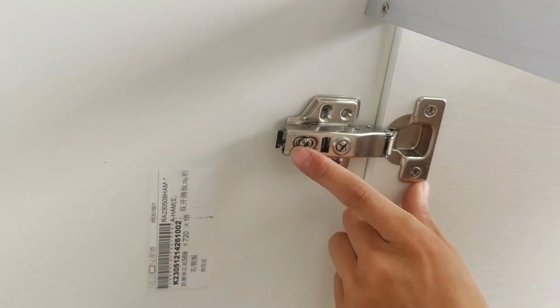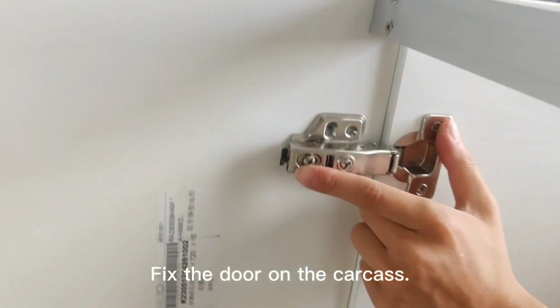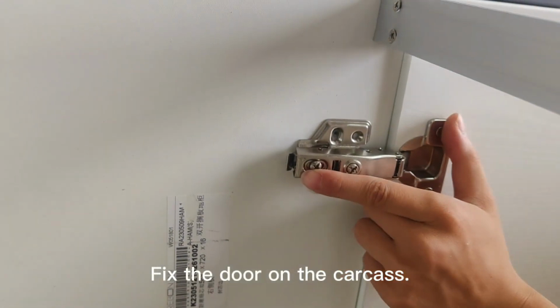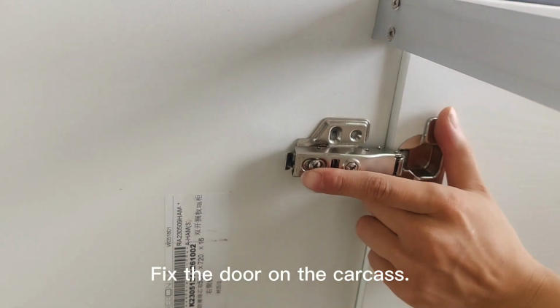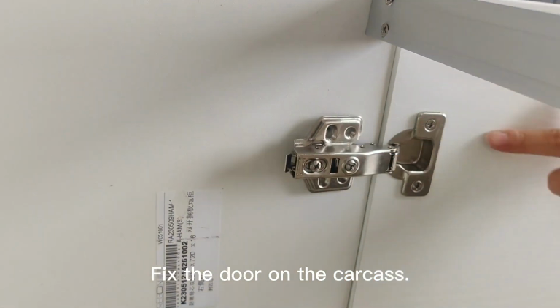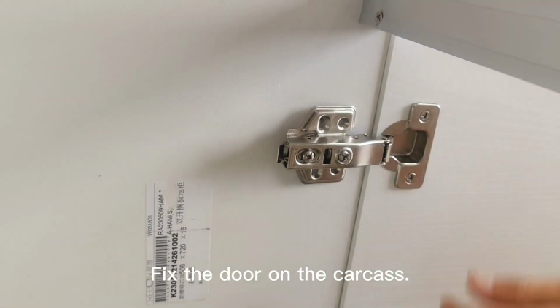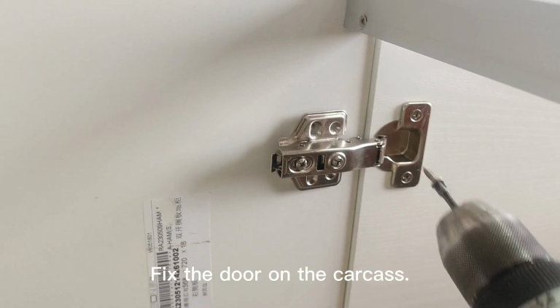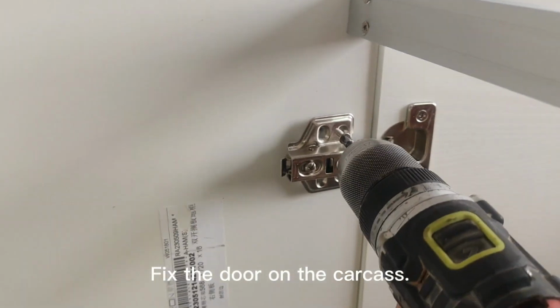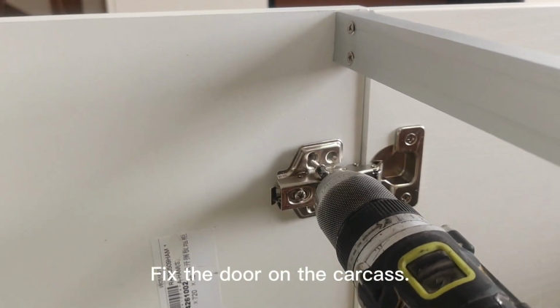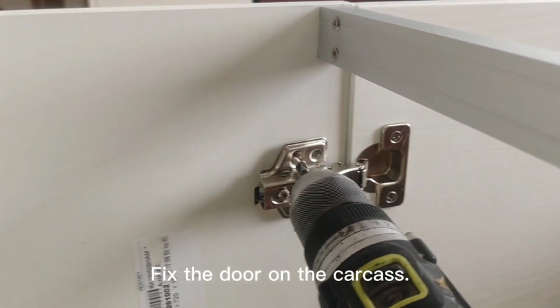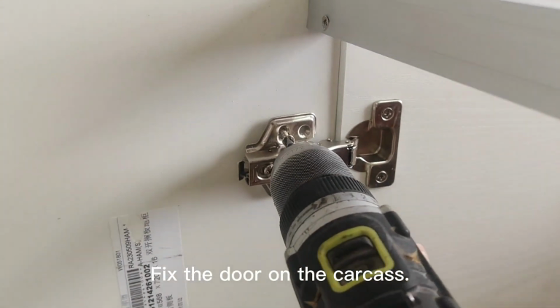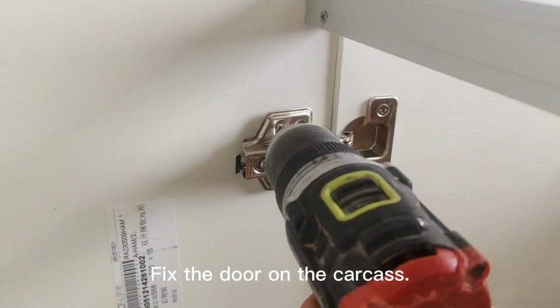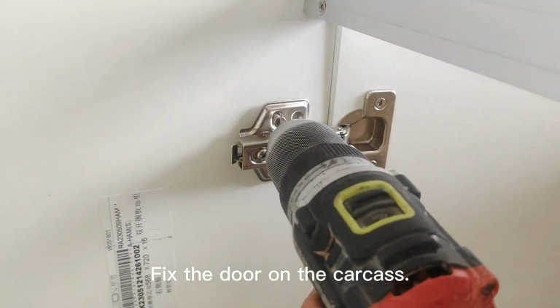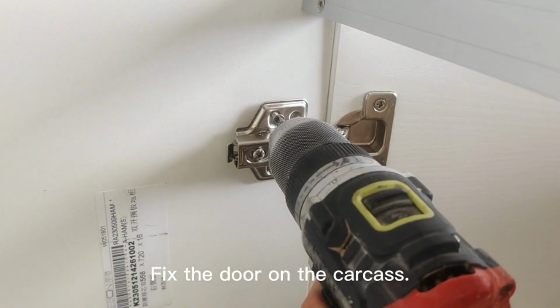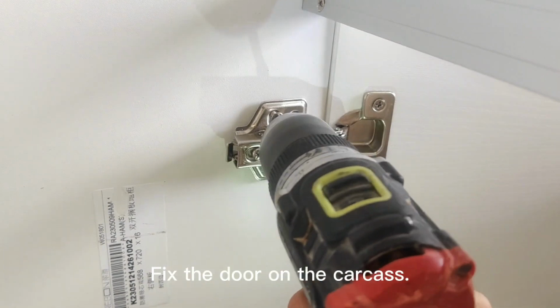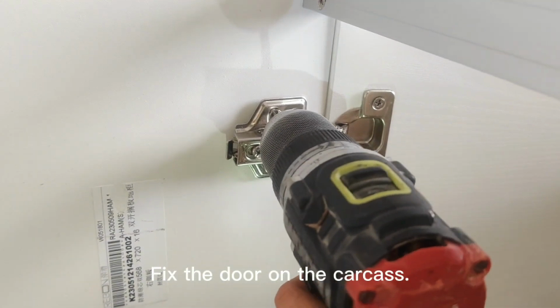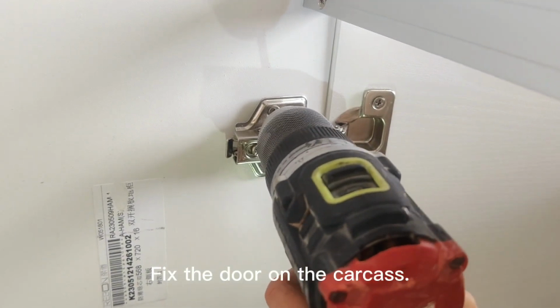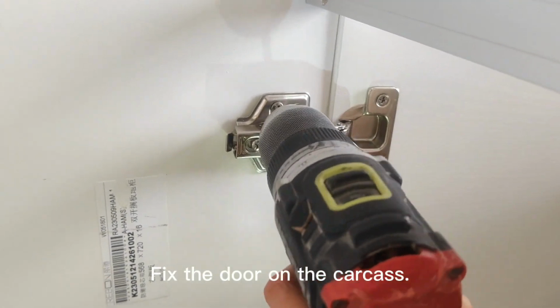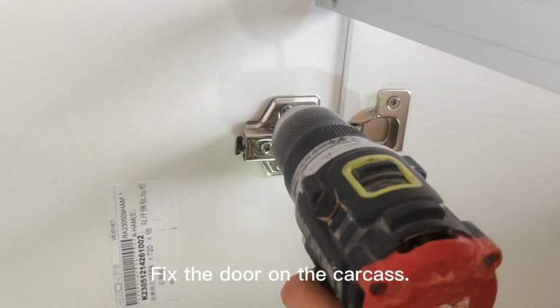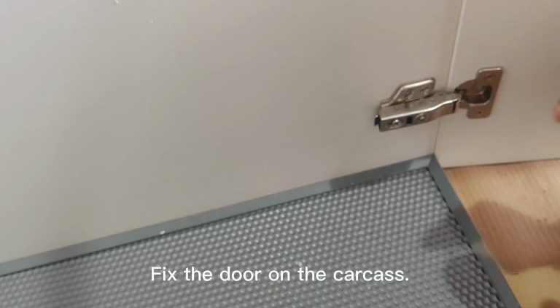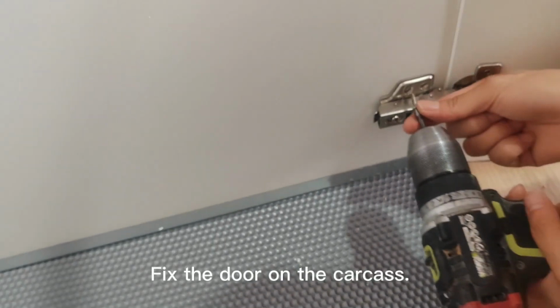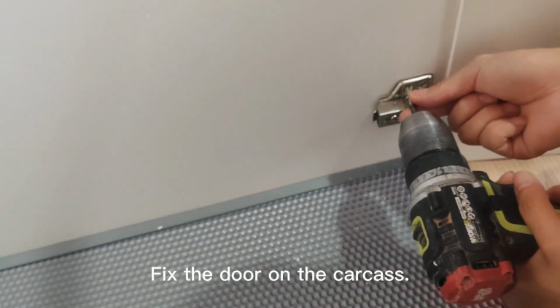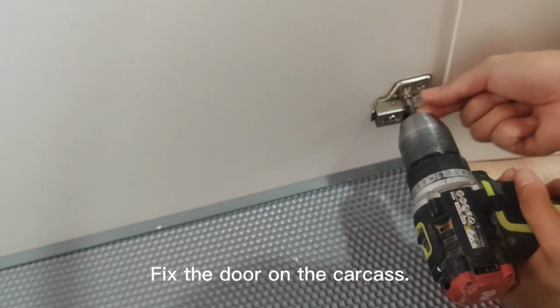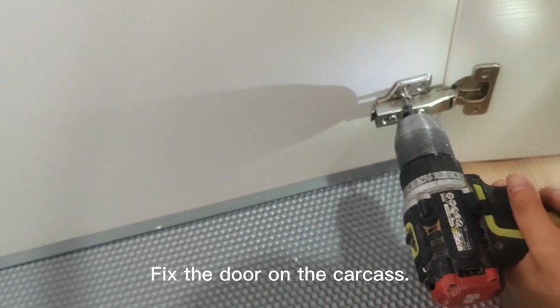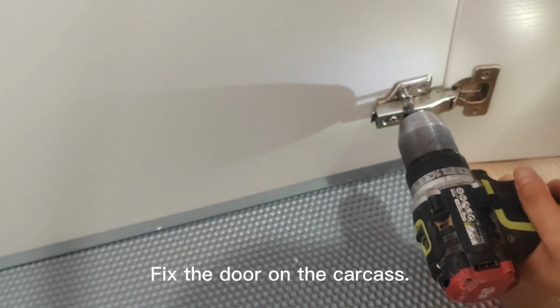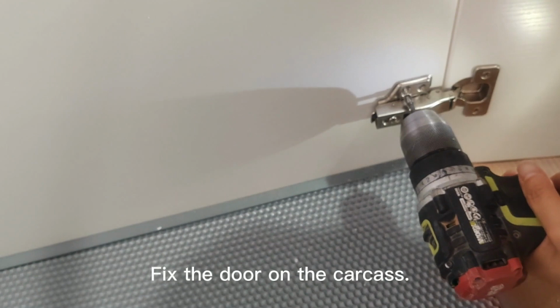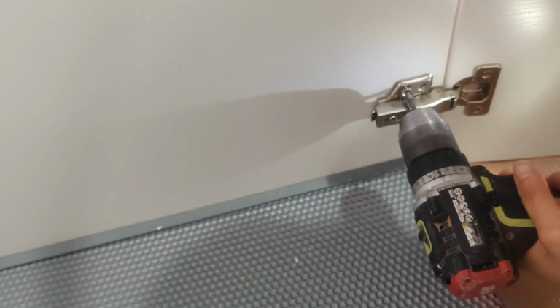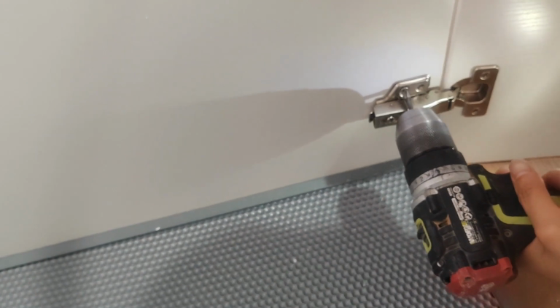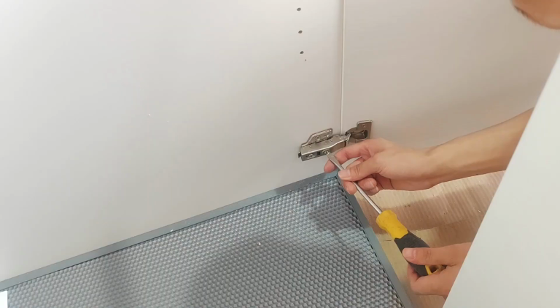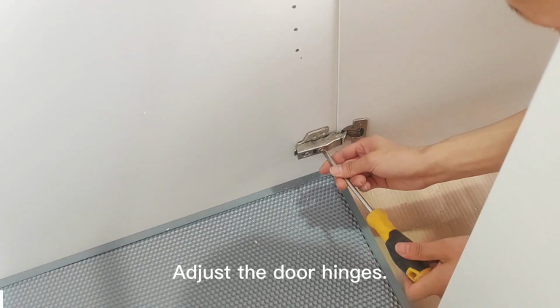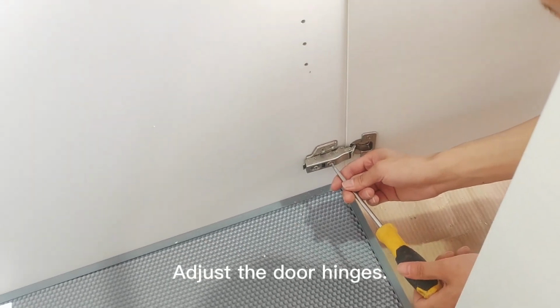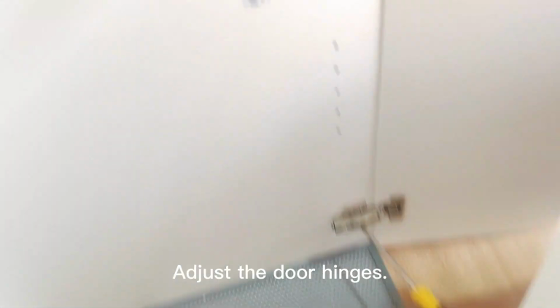Fix the door on the carcass. Adjust the door hinges.